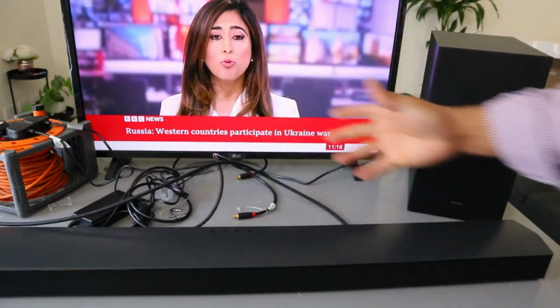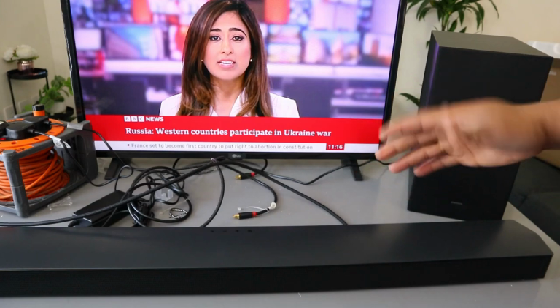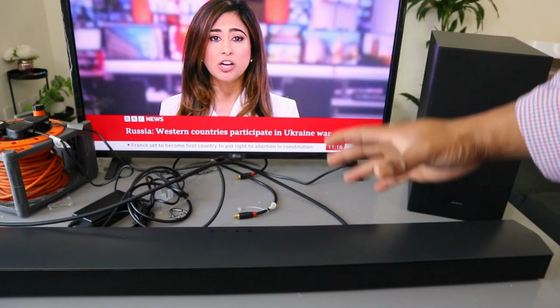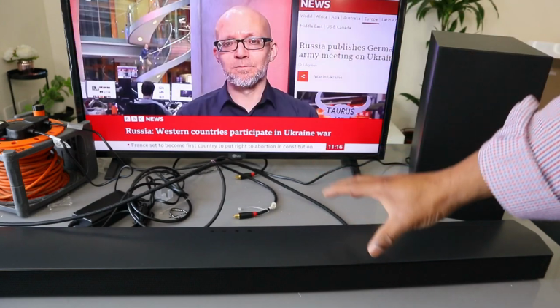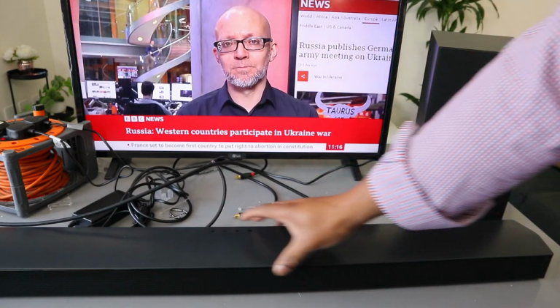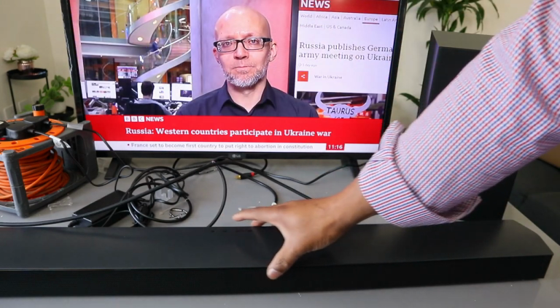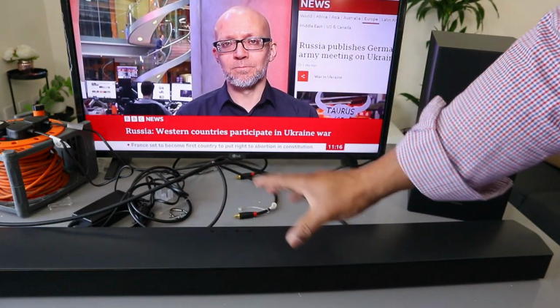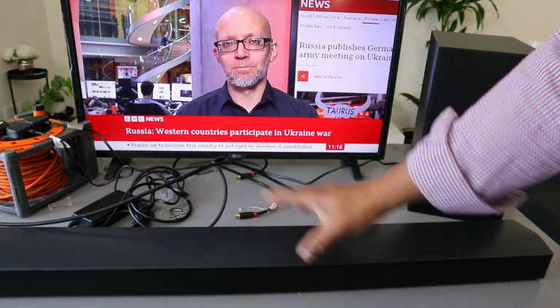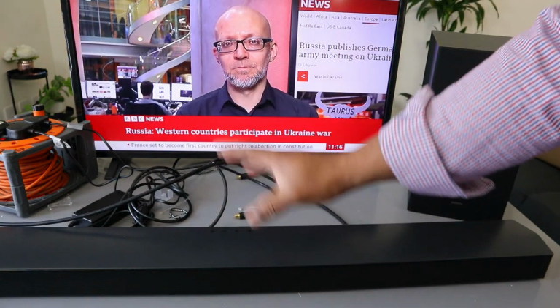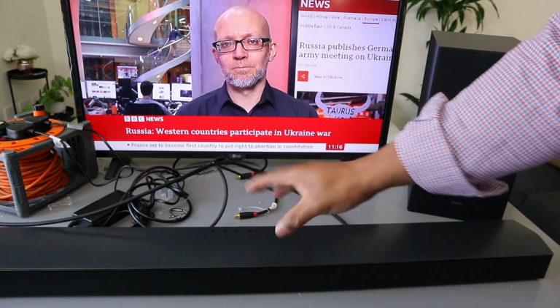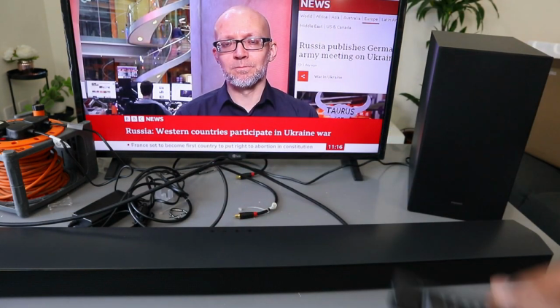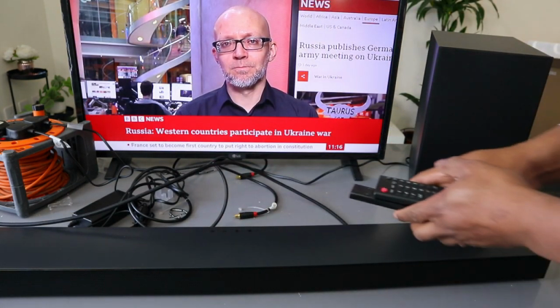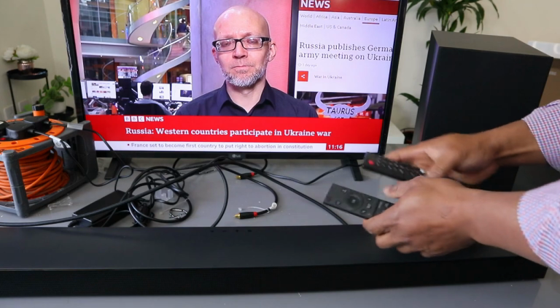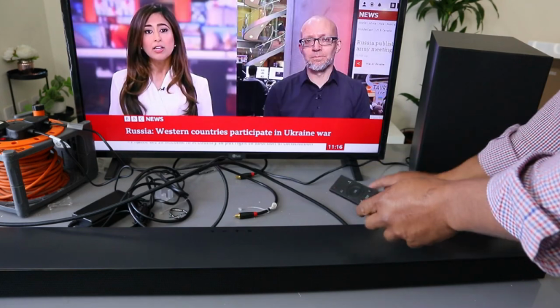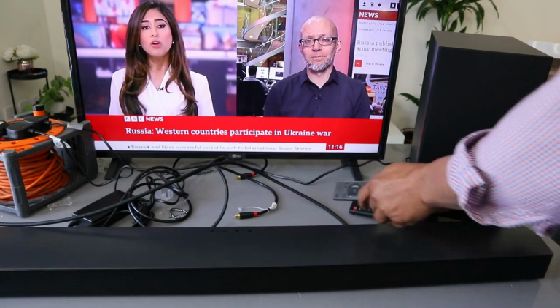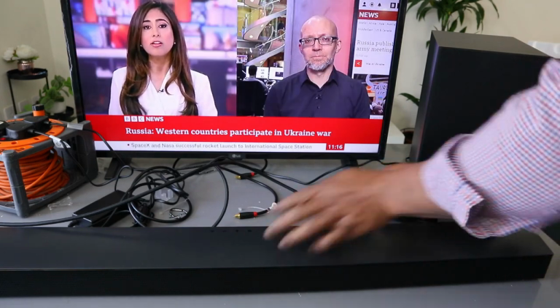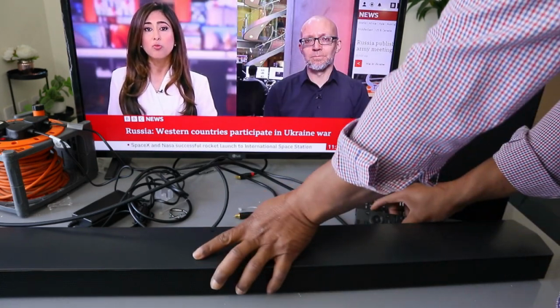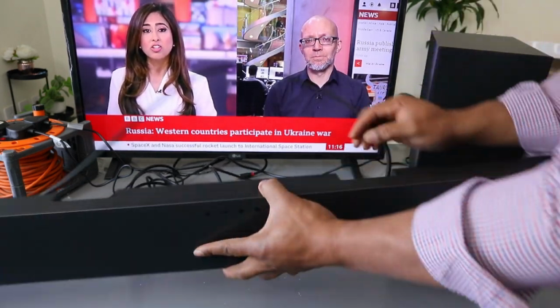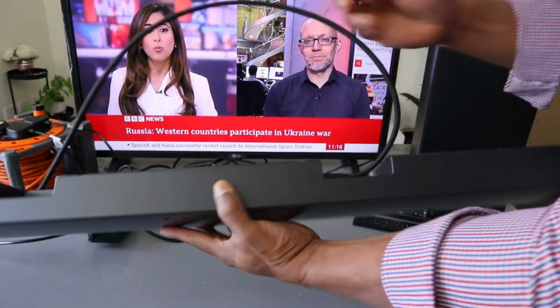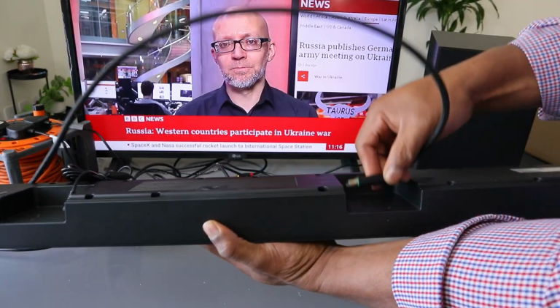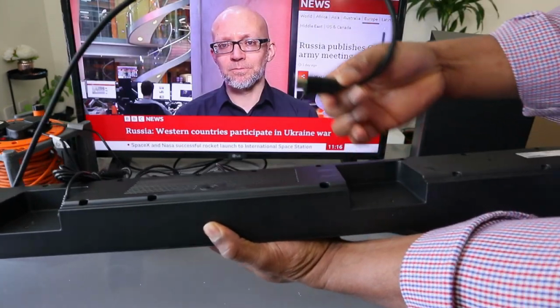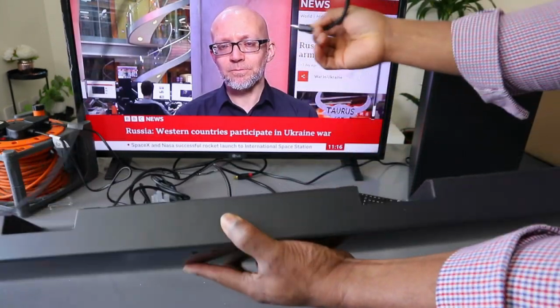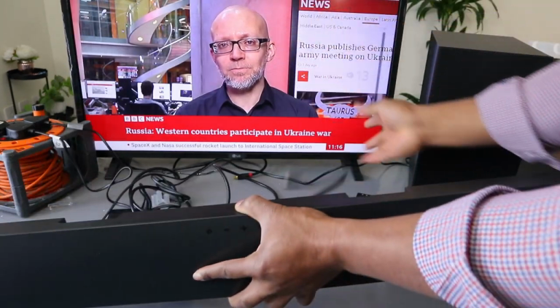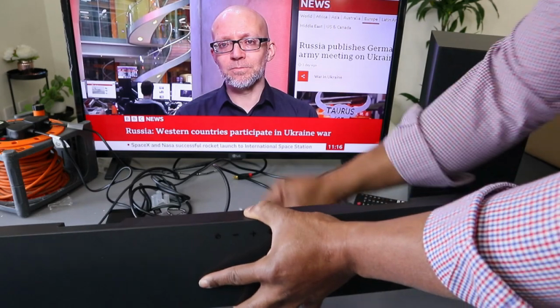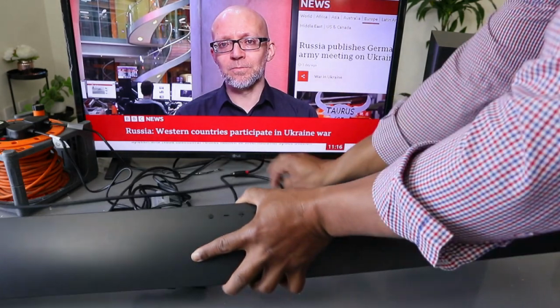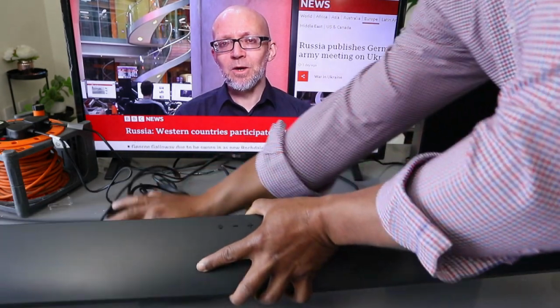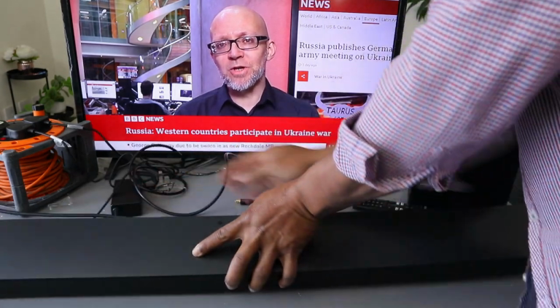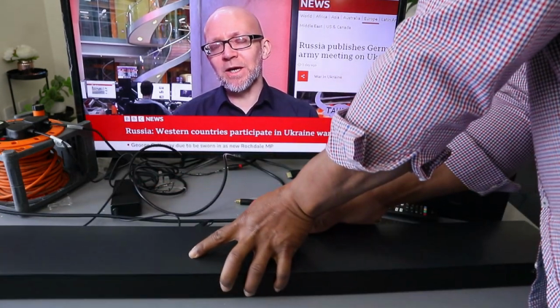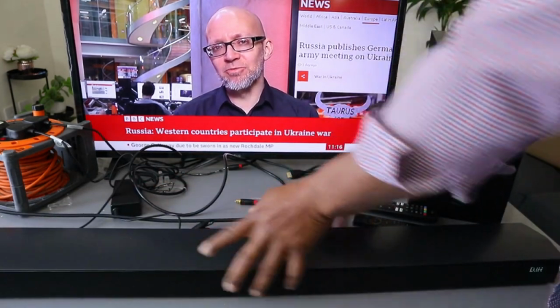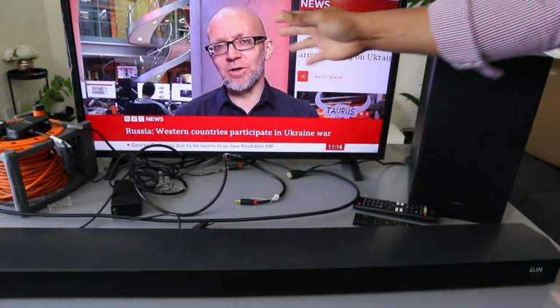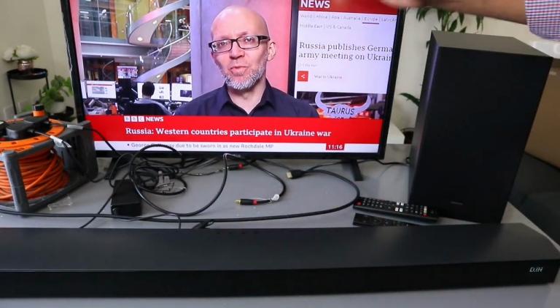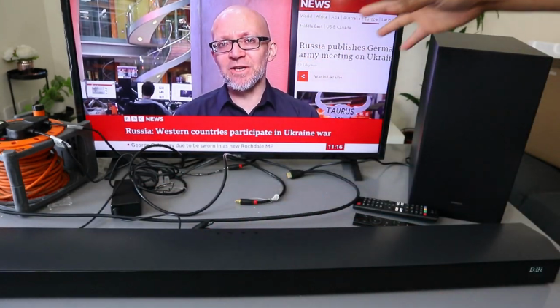Now I want to show you how to connect this soundbar to your TV via Bluetooth. So what I'm going to do is remove and unplug the HDMI cable. You can see the audio is now from the TV.